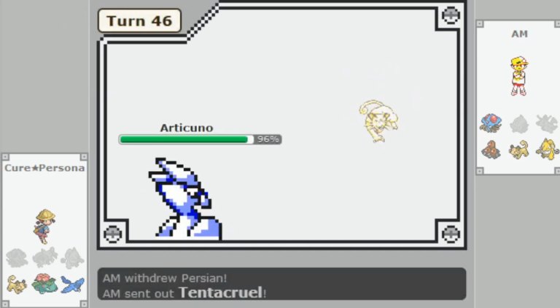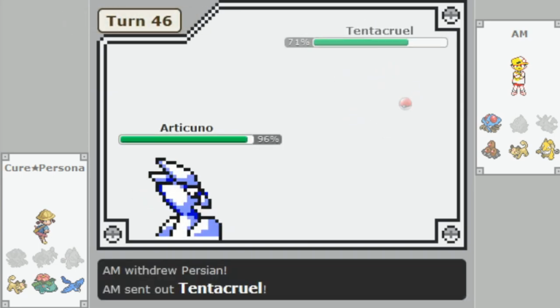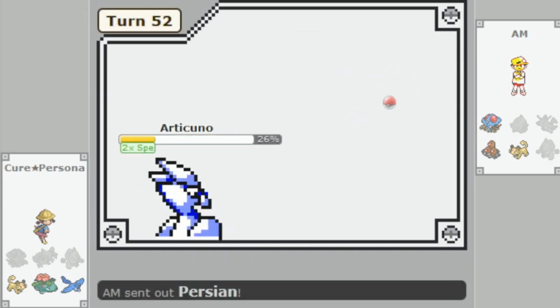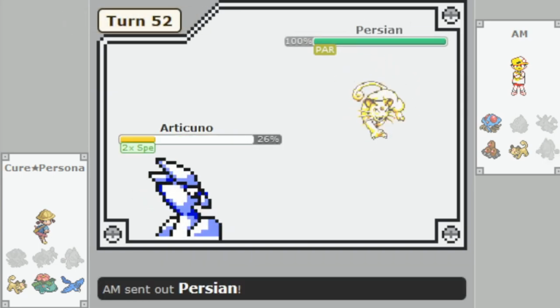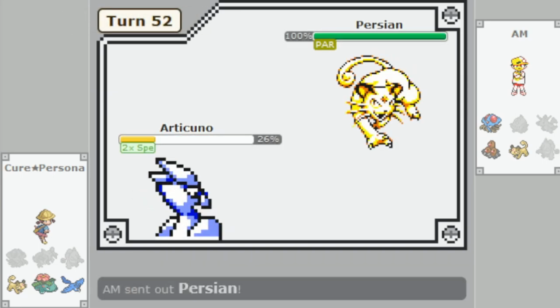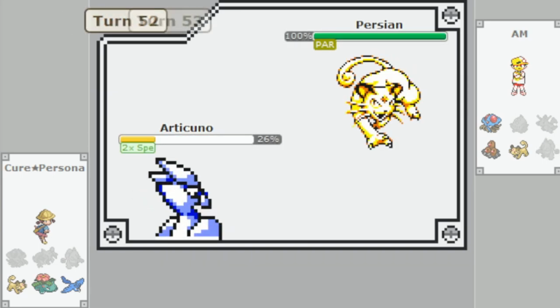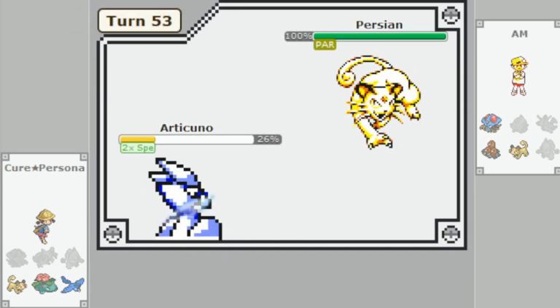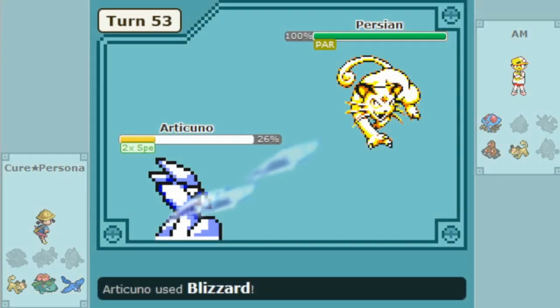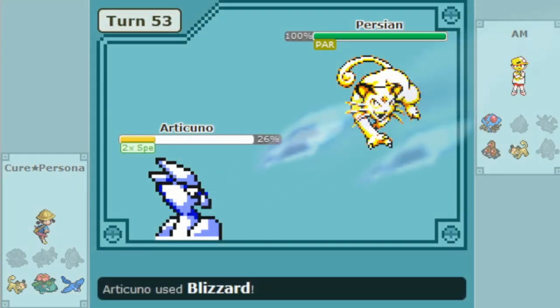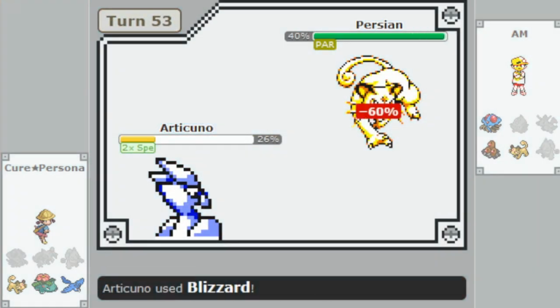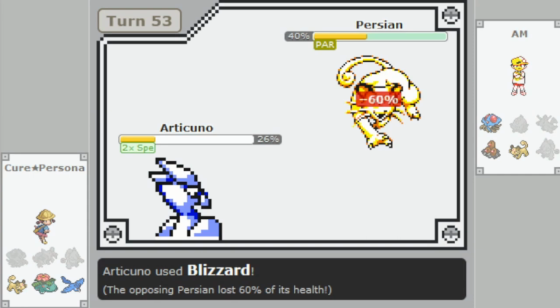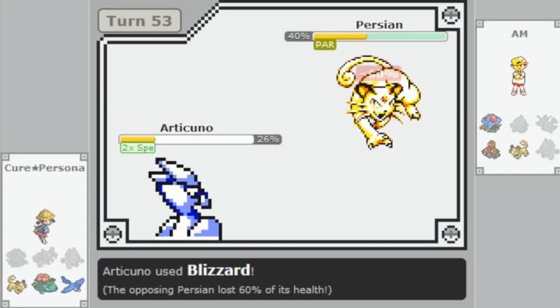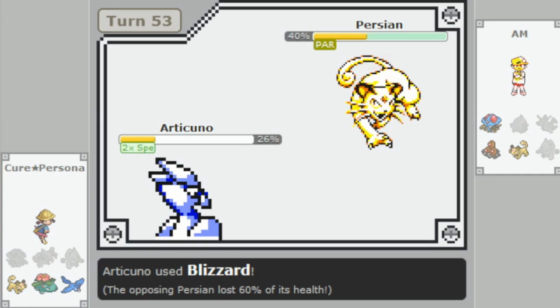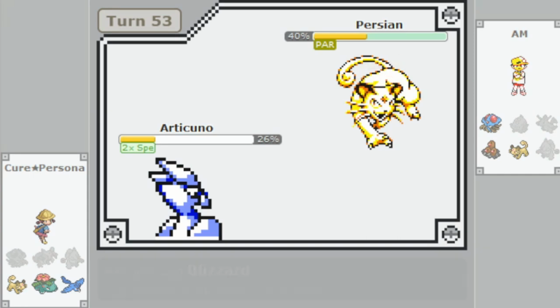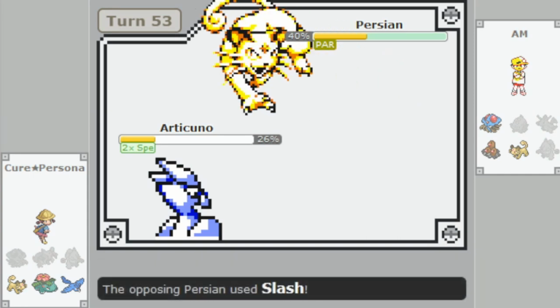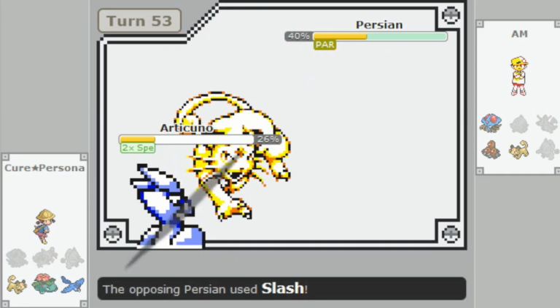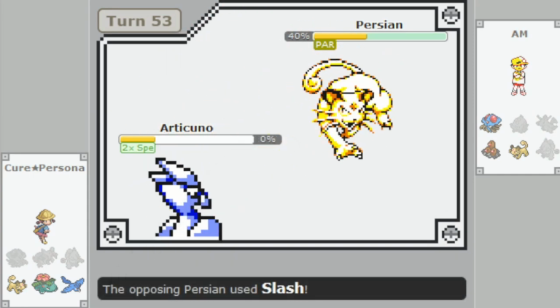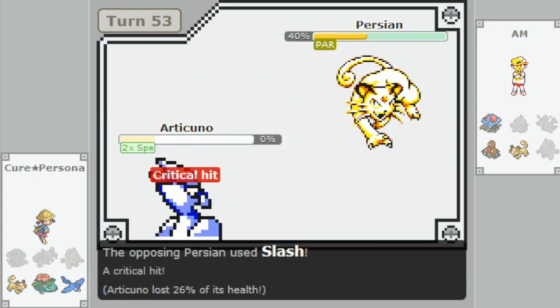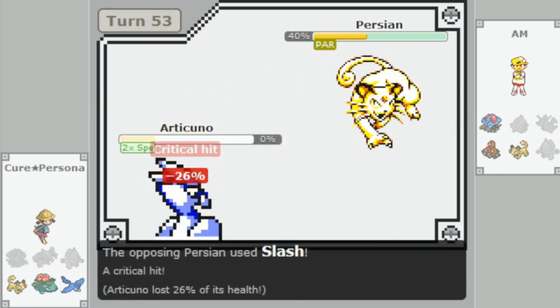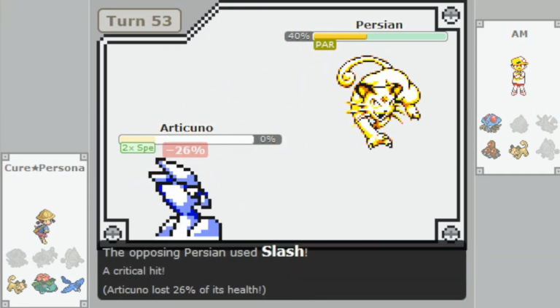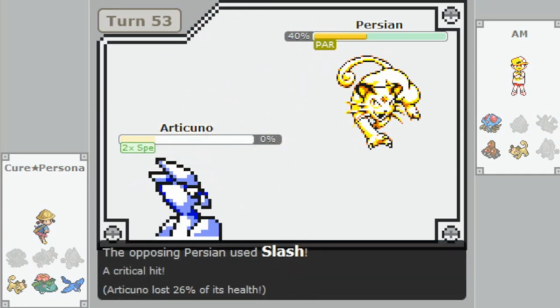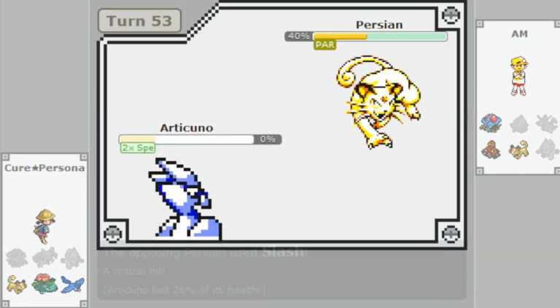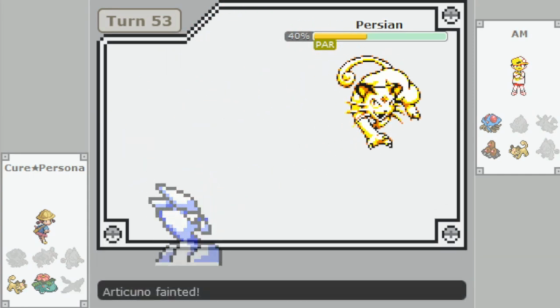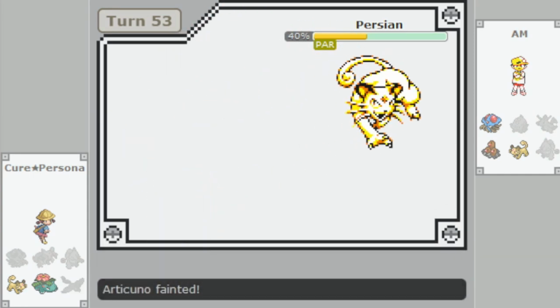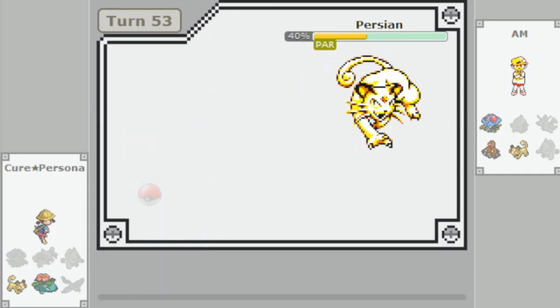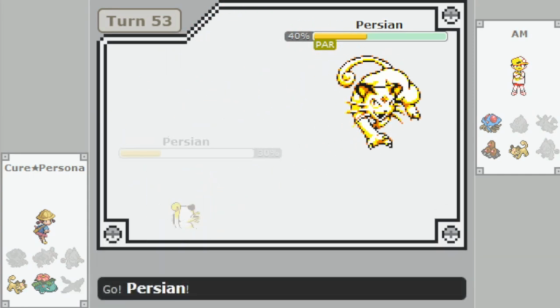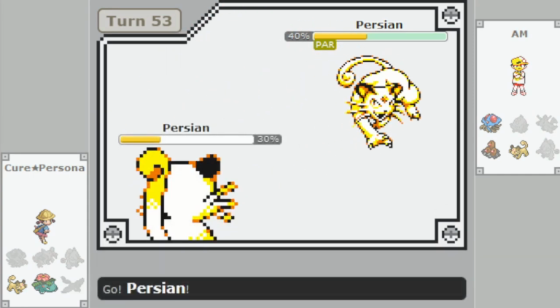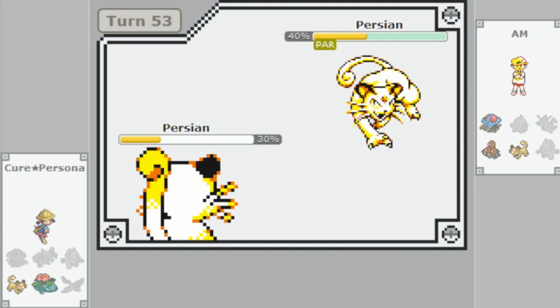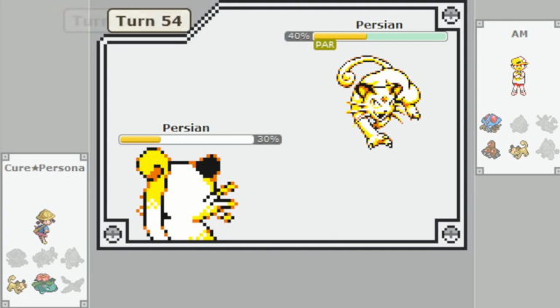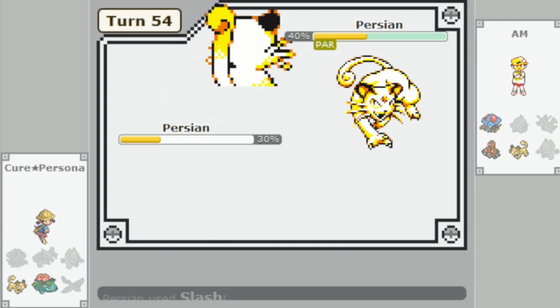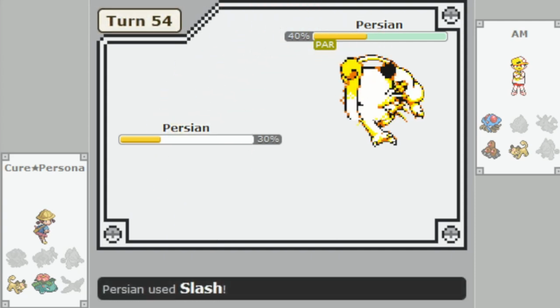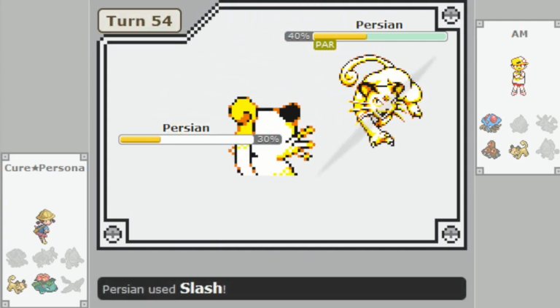Since then, it's been un-tiered and unranked in PU without fail, even in the recently developed Gen 4 and 5 PU tiers. Thankfully, it got a bit of special treatment in Generation 7 with its Alolan form.